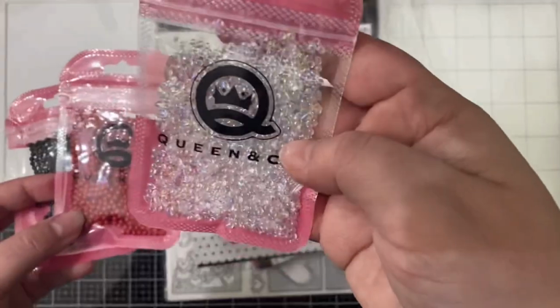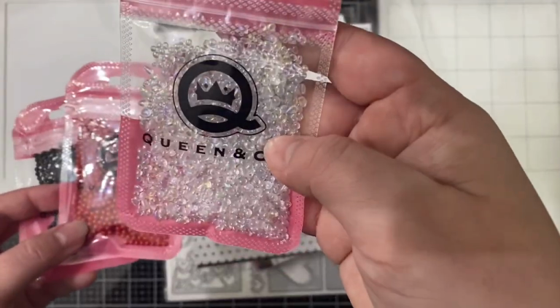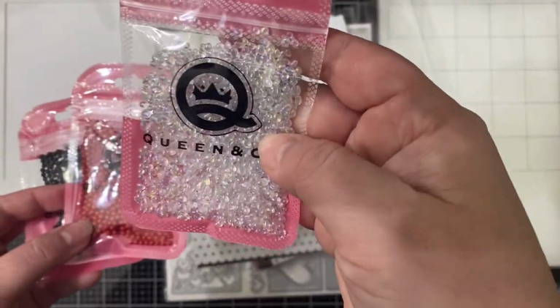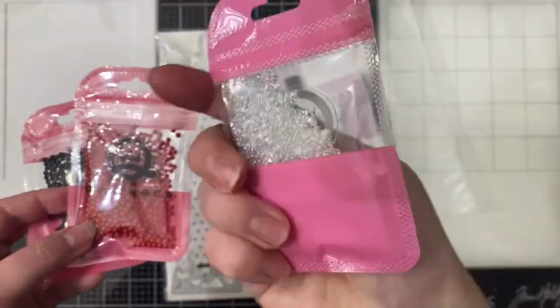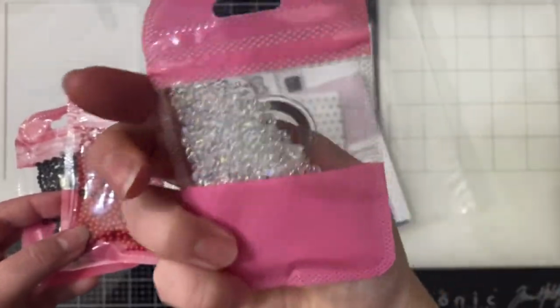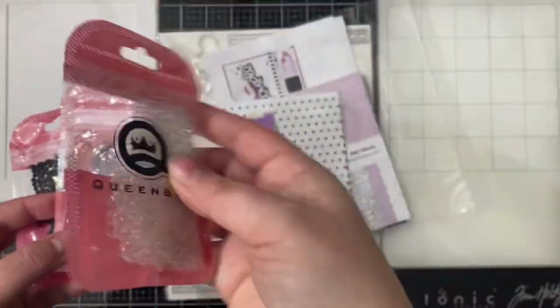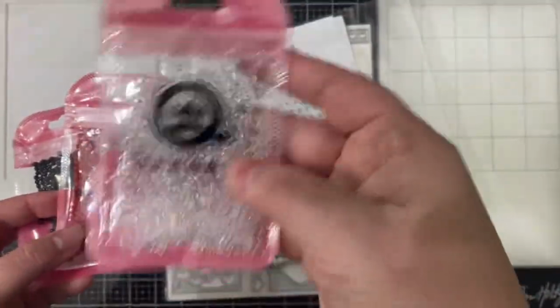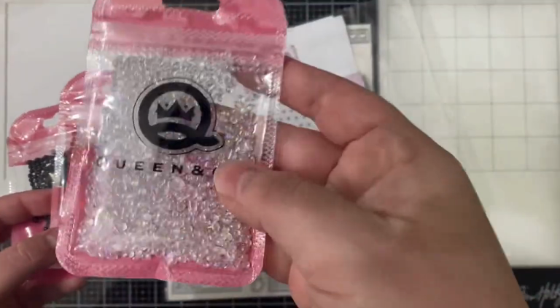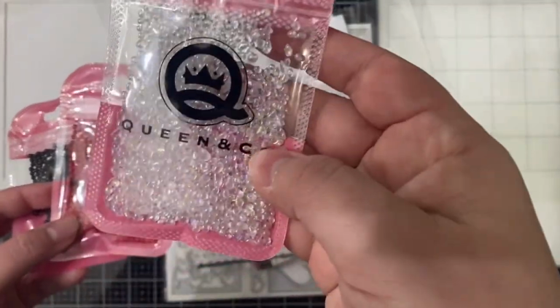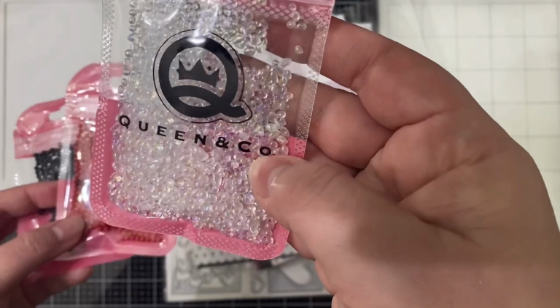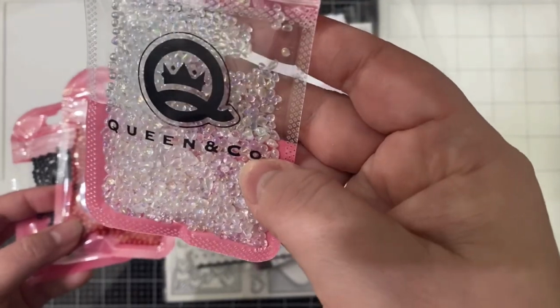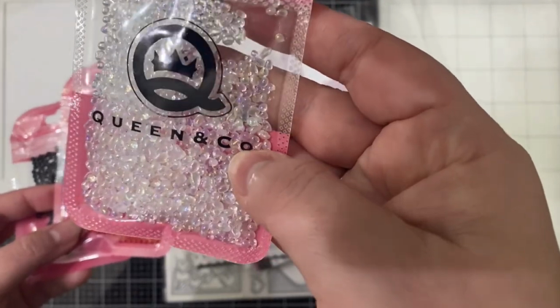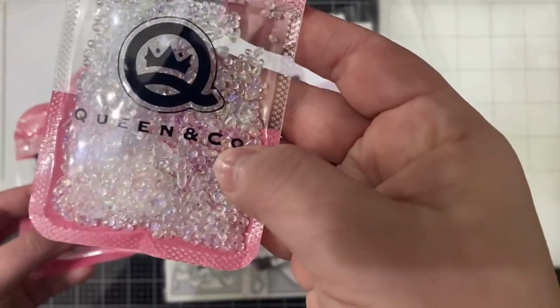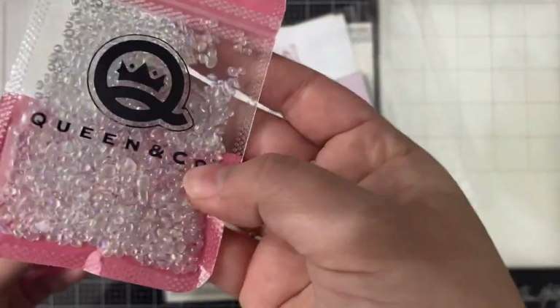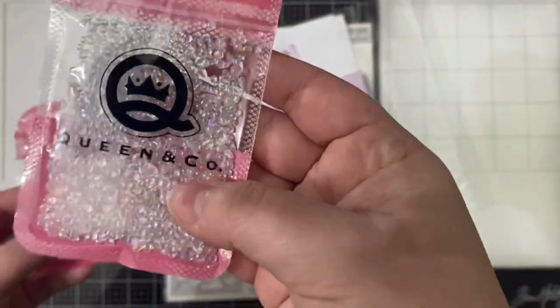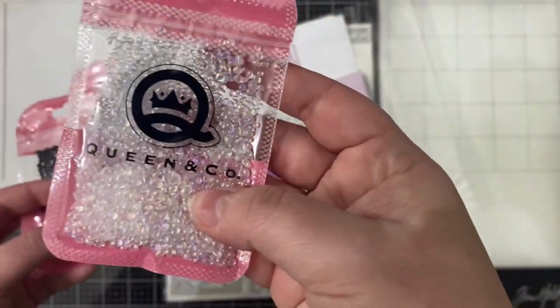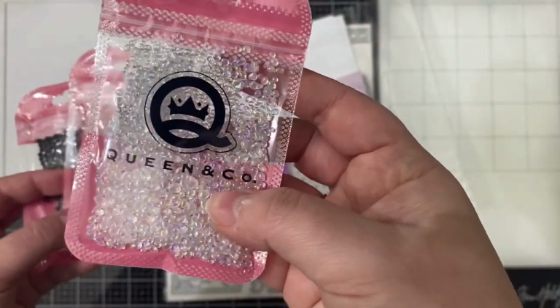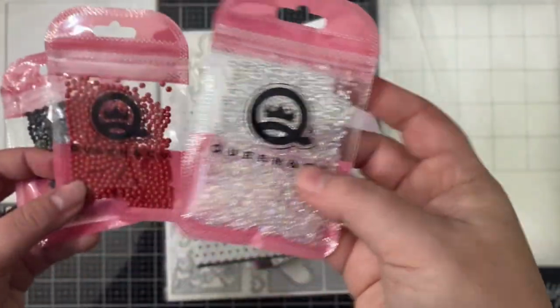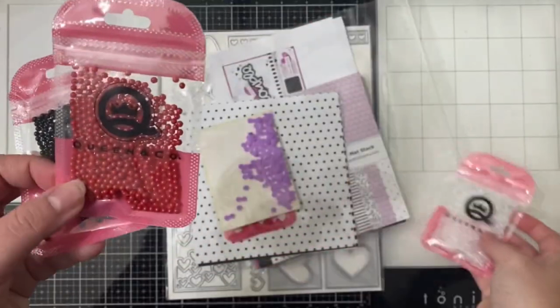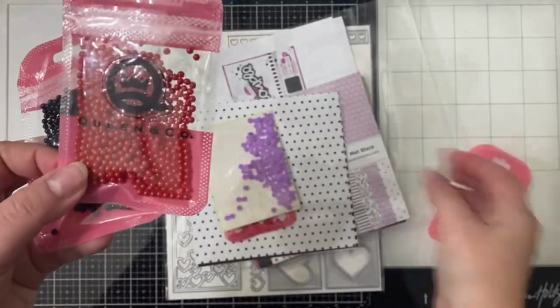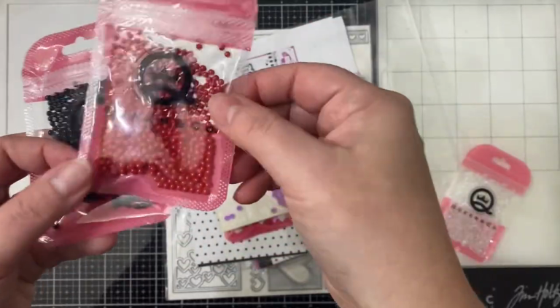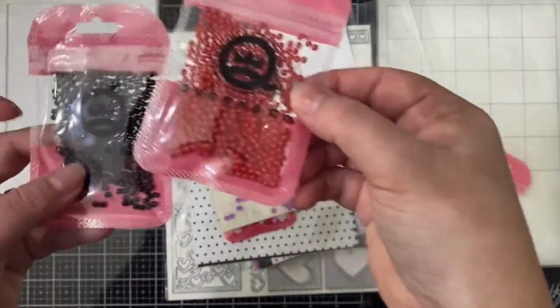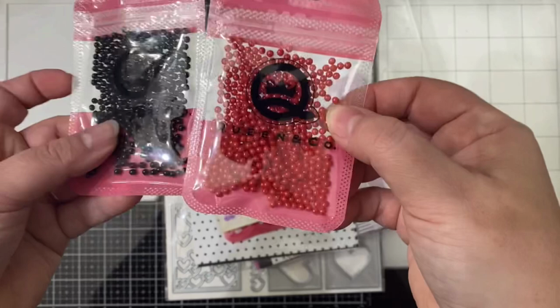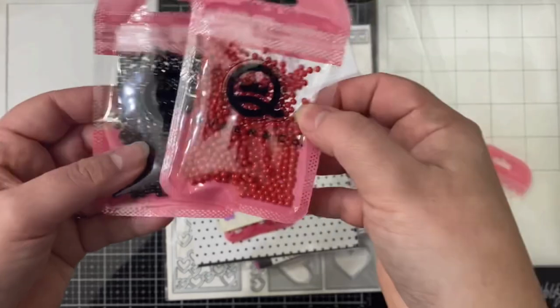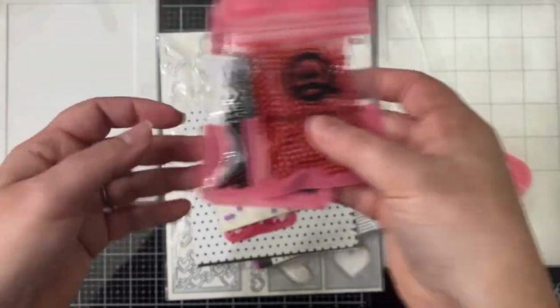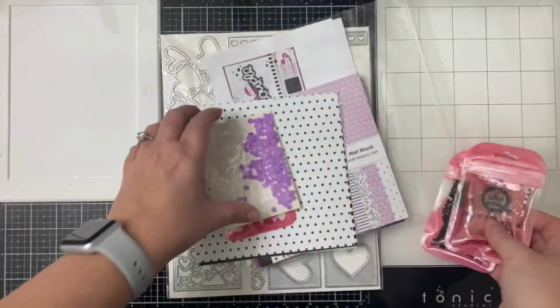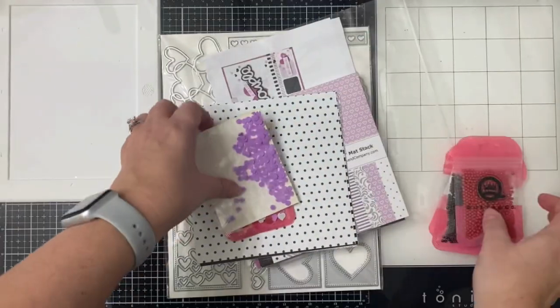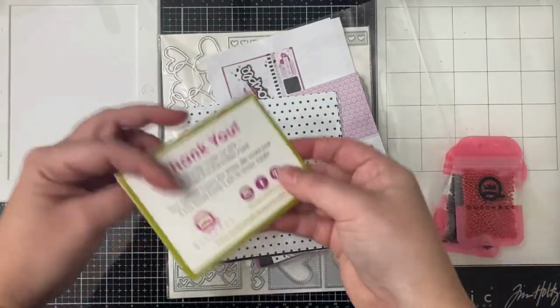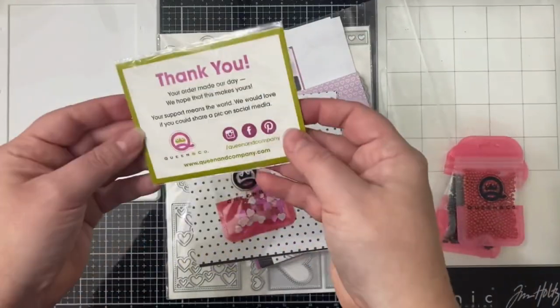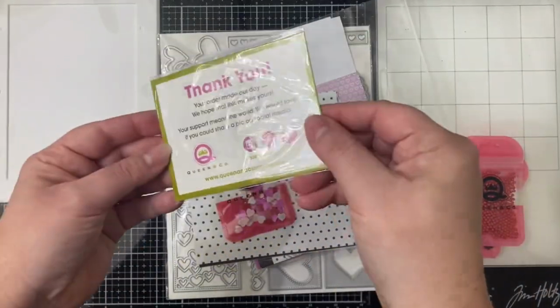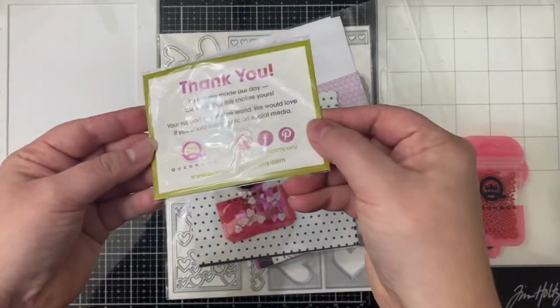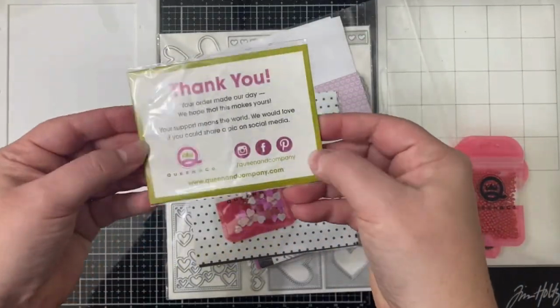I recently purchased some goodies and so first I'm showing you what I got in my package. There are some shaker bits here which I don't end up using in this video, but I love making shaker cards so I'm glad to have these for future cards.